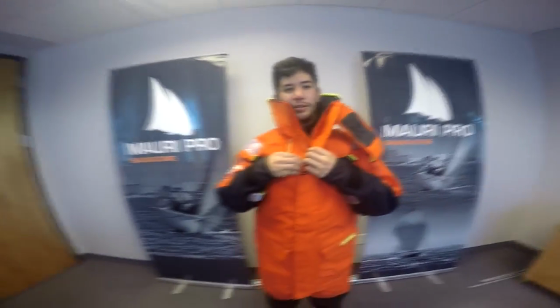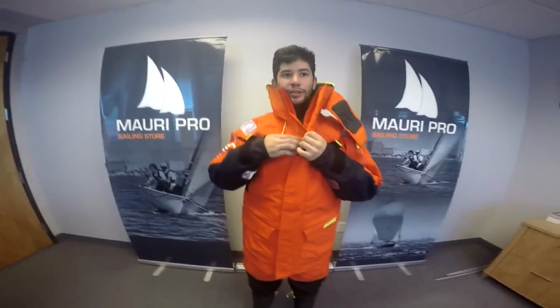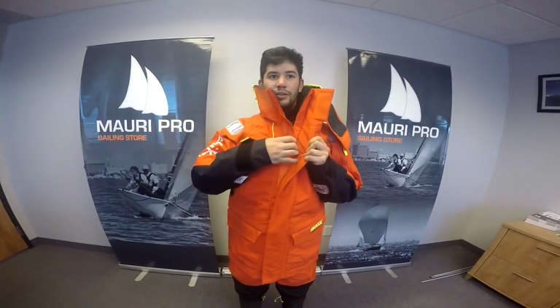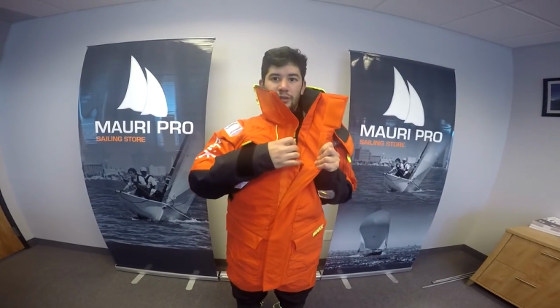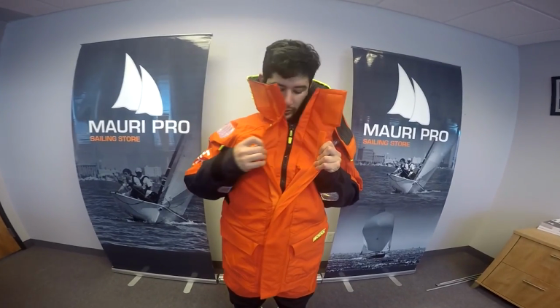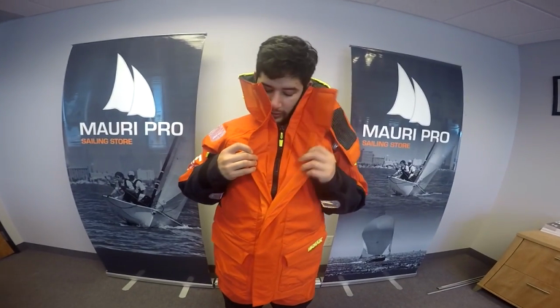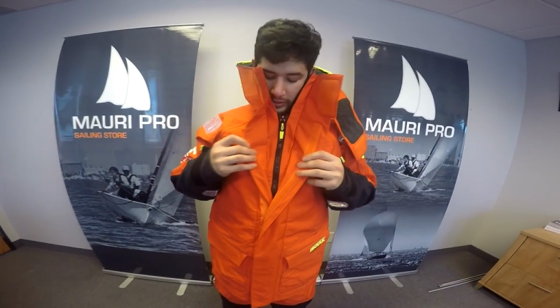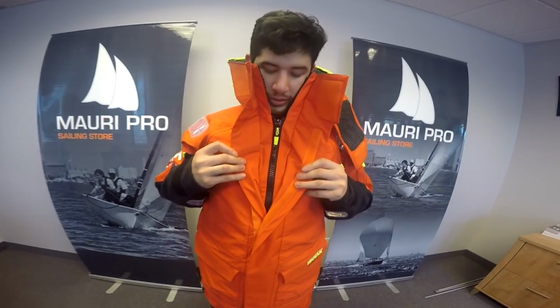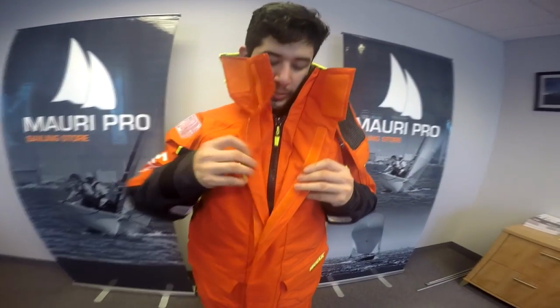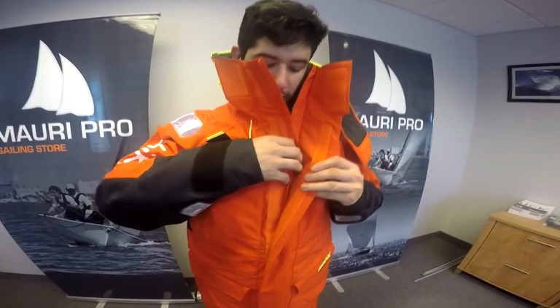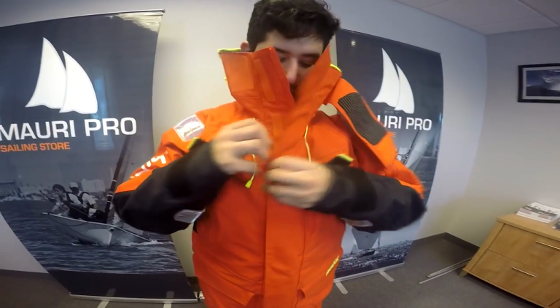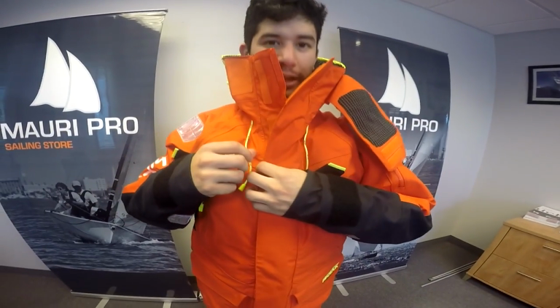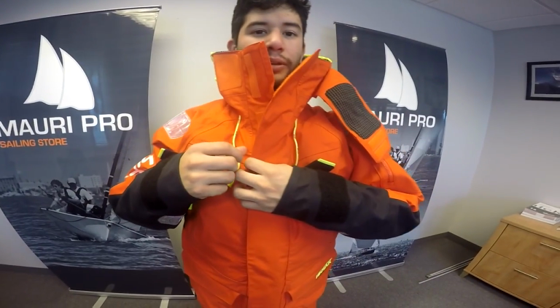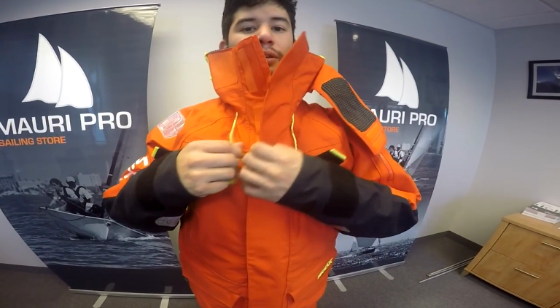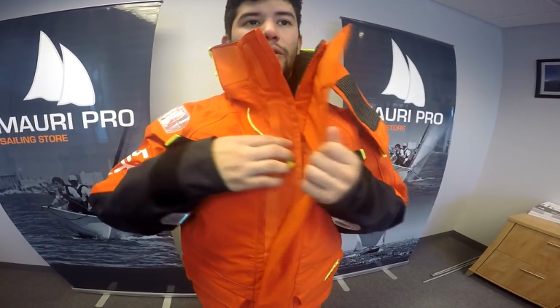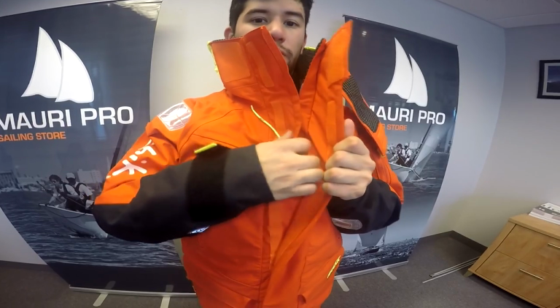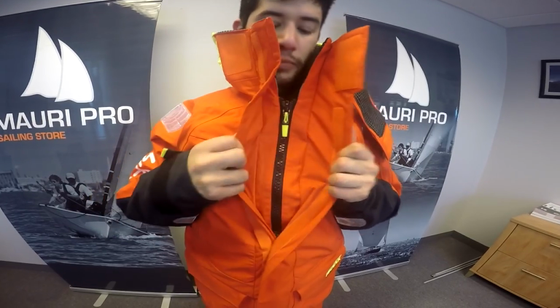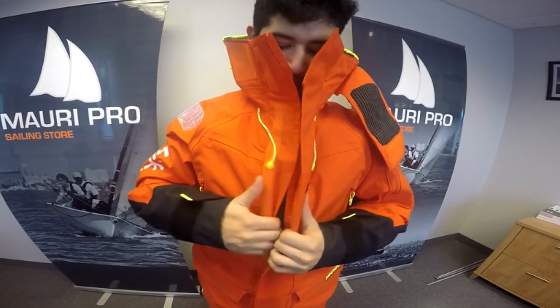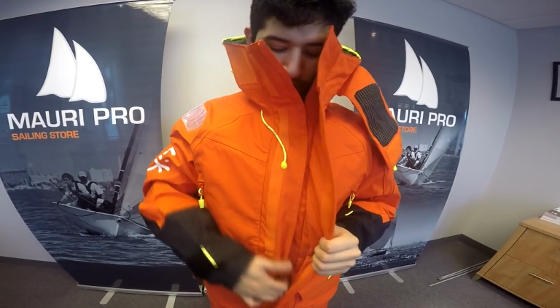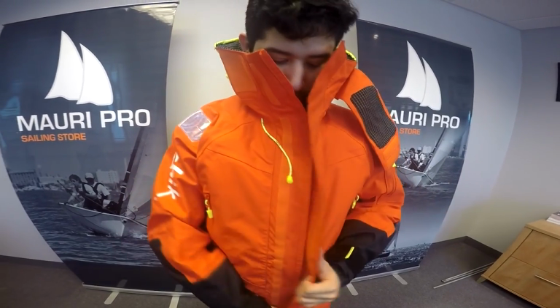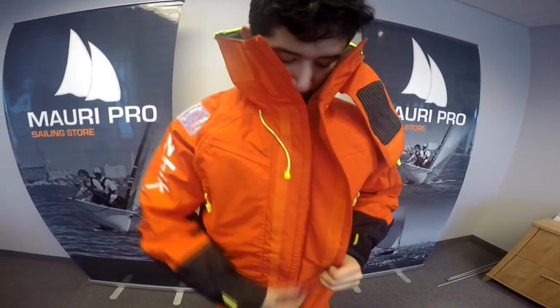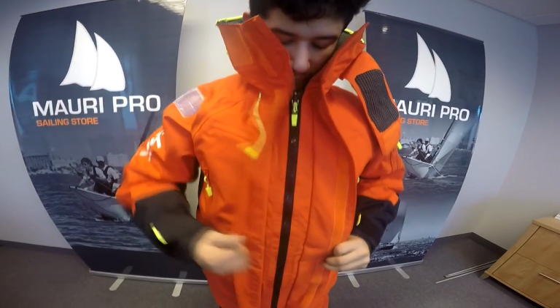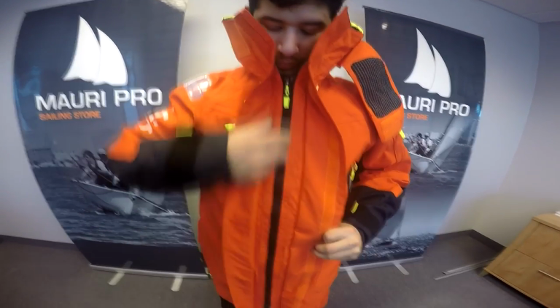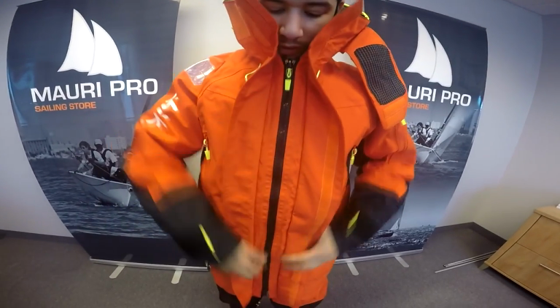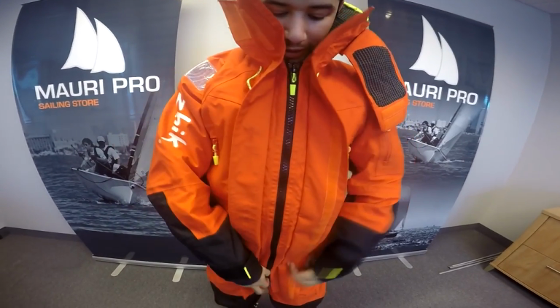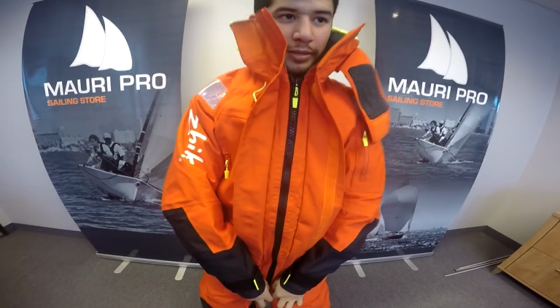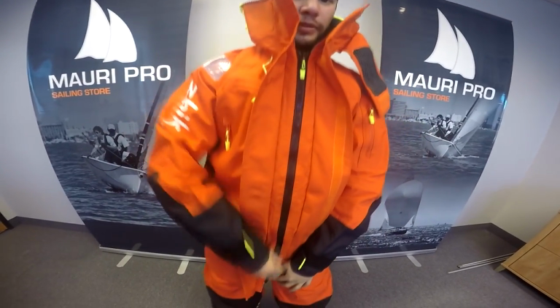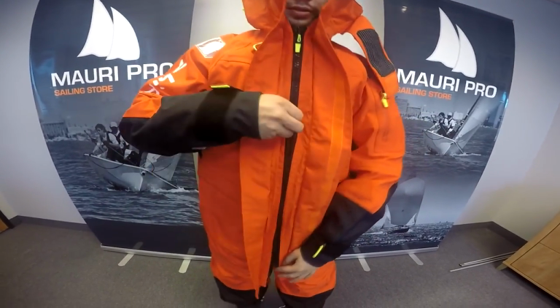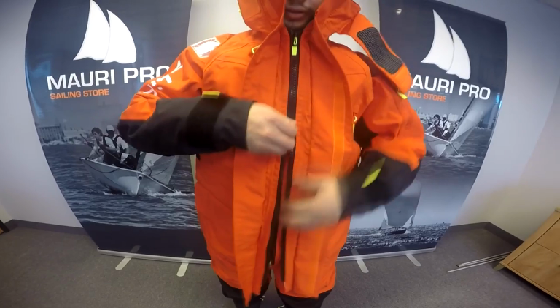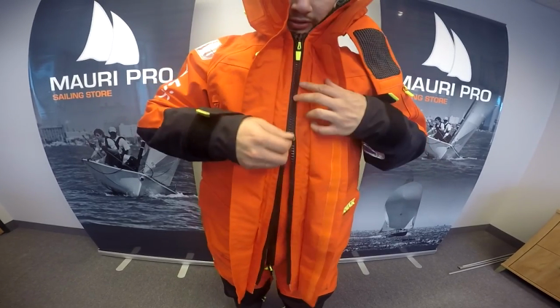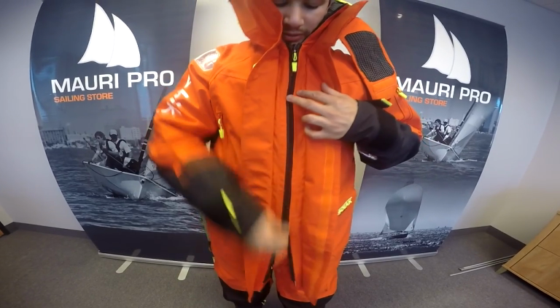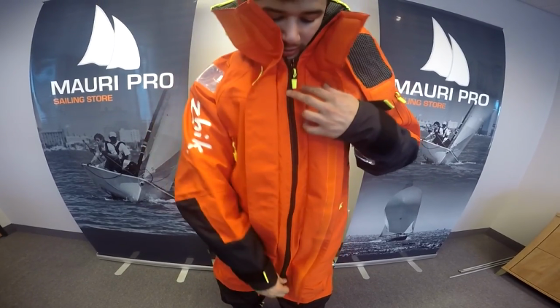At the very front of this jacket, there is a double storm flap that goes on the inside and outside of the YKK zipper. This helps prevent any water or spray from entering the jacket through the zipper.